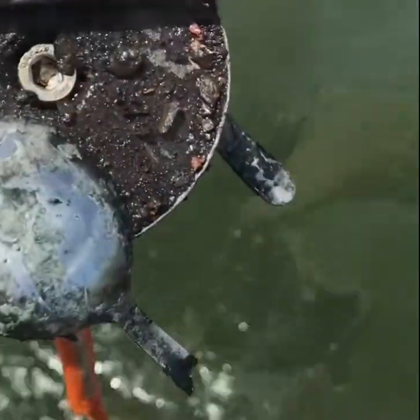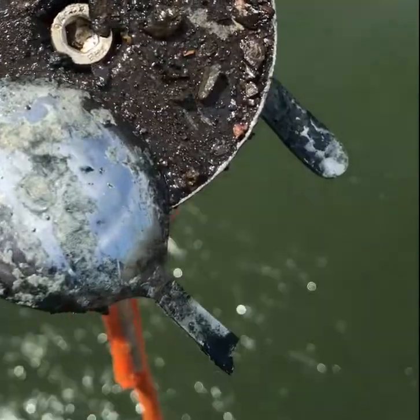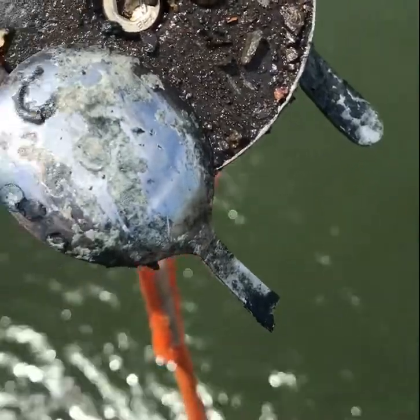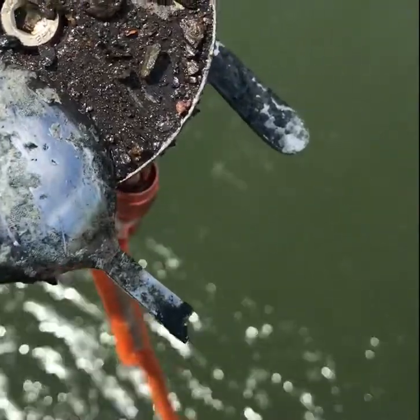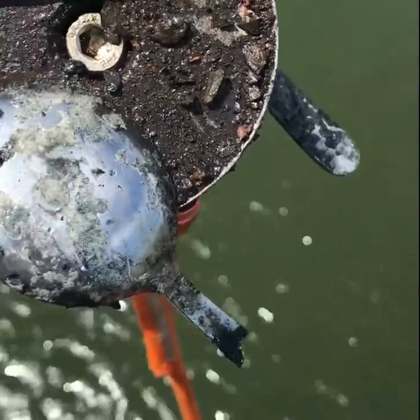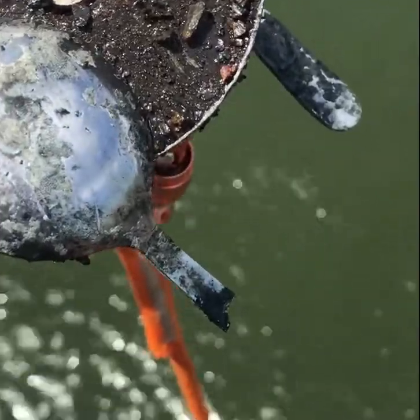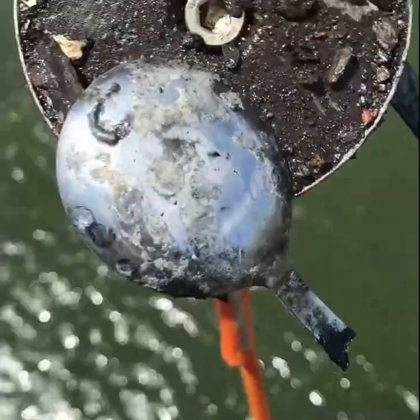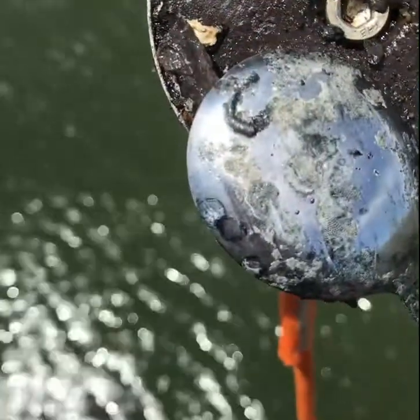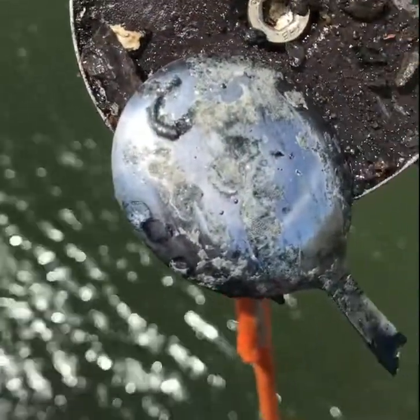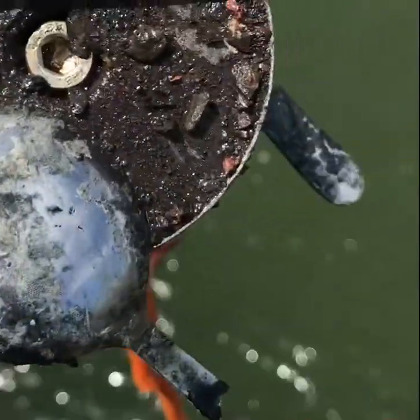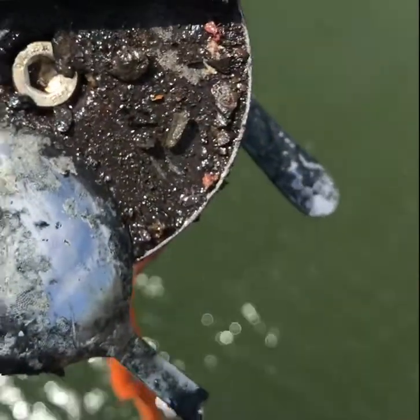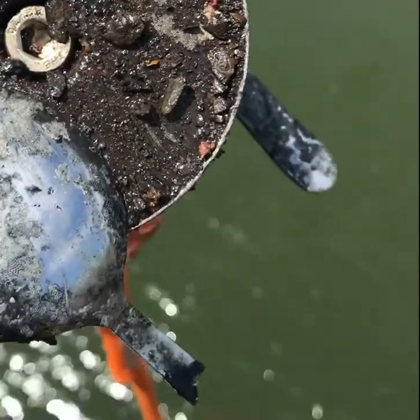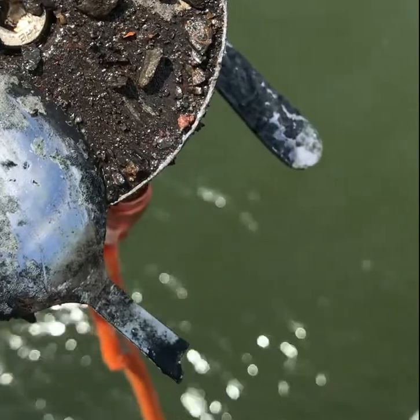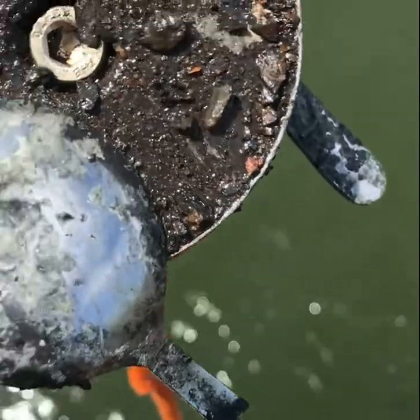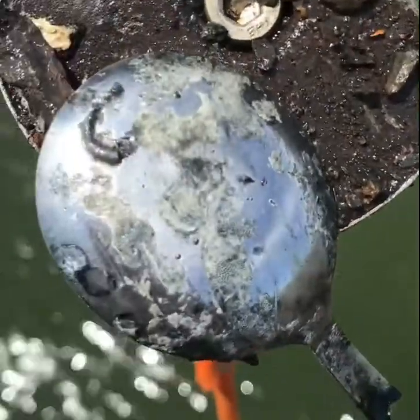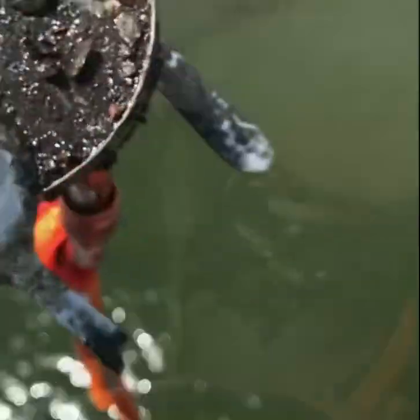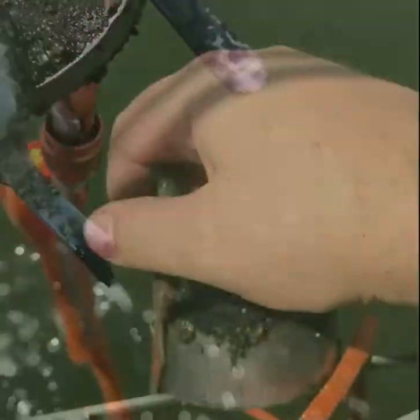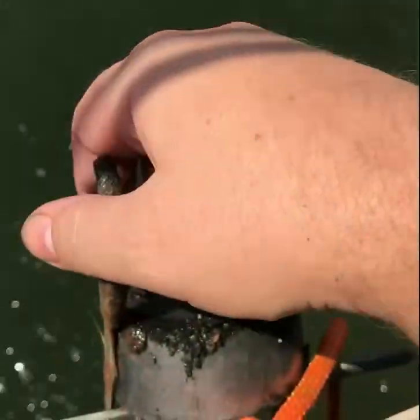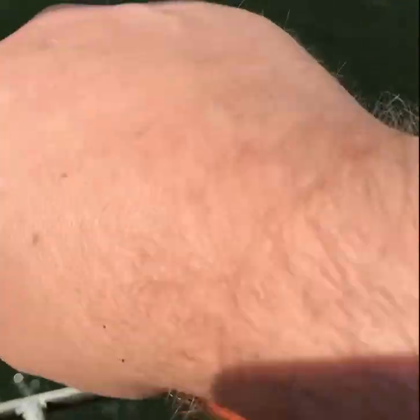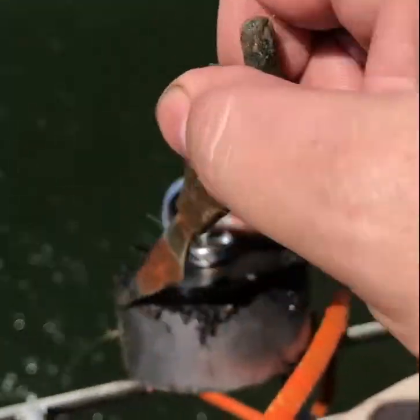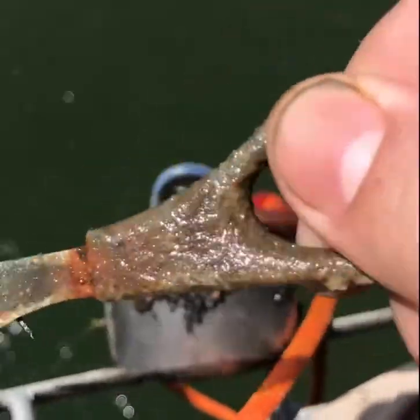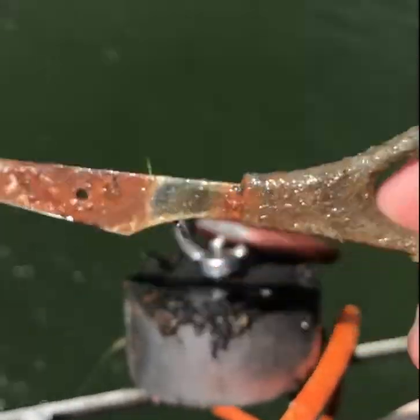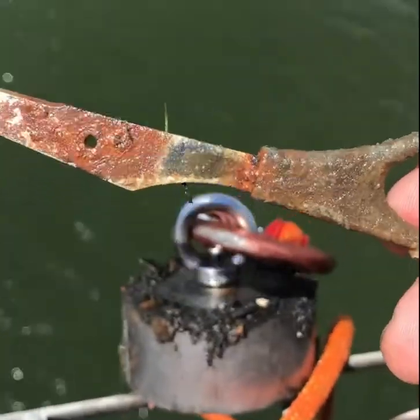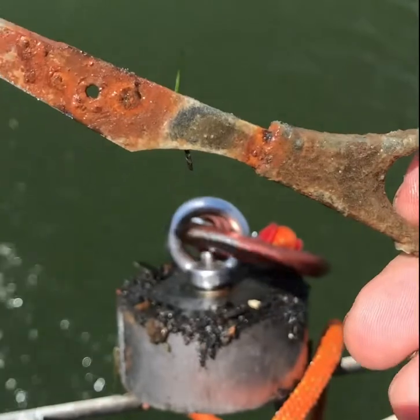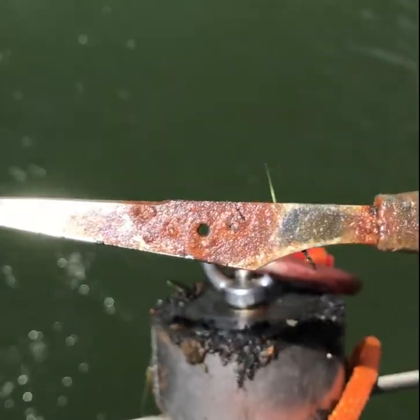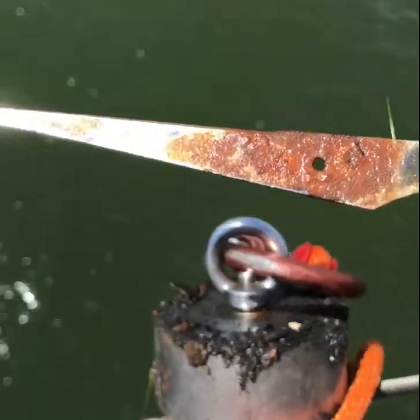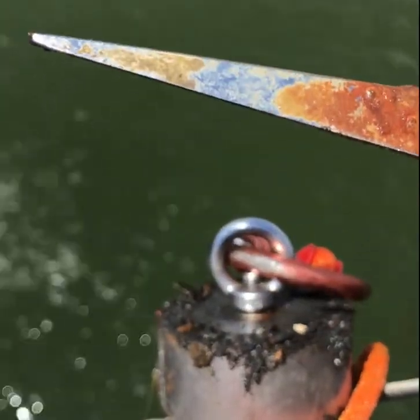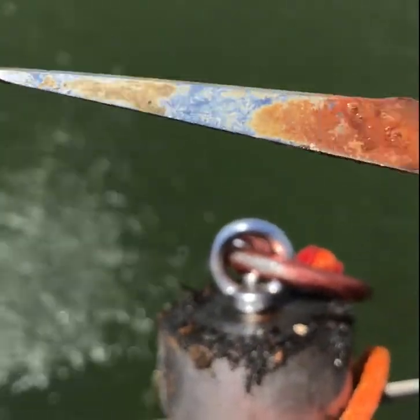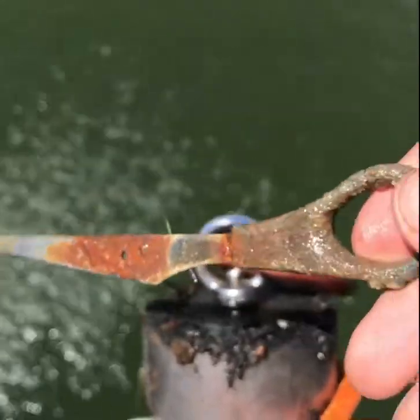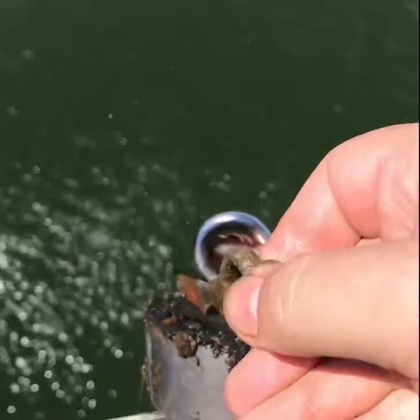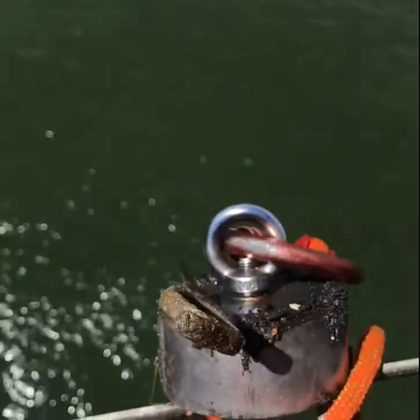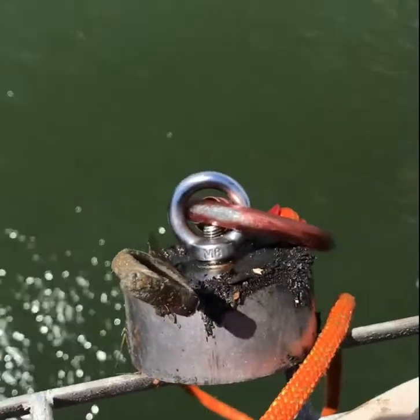And we got another spoon that's broken. I don't know what the deal is with spoons. I really don't want it now. And we got half a pair of scissors.